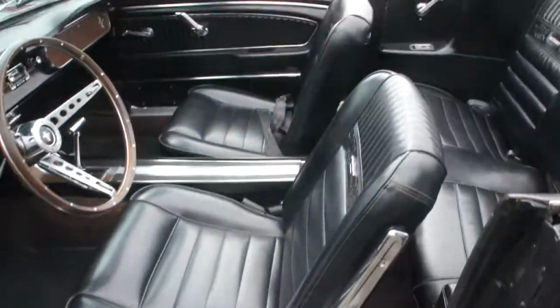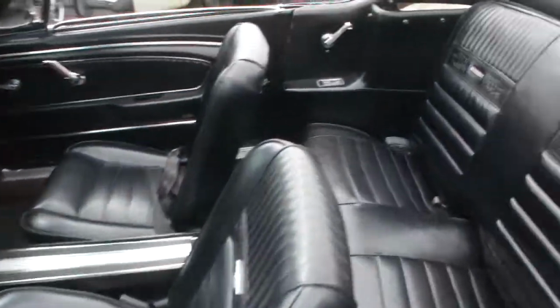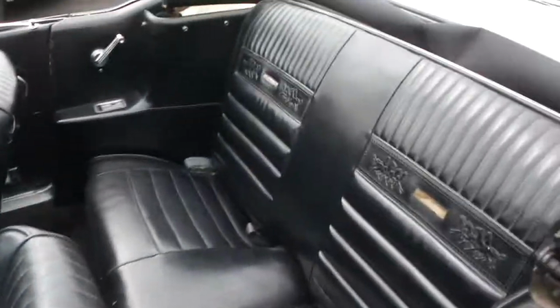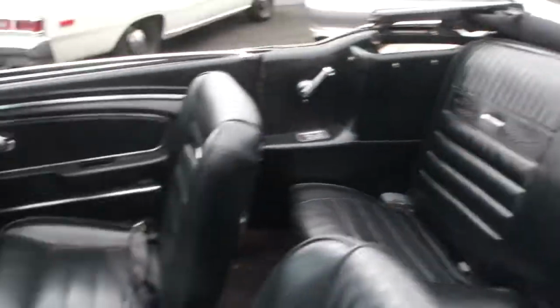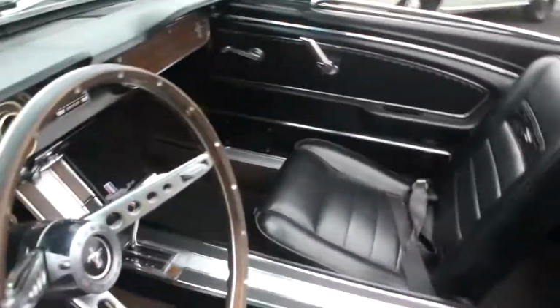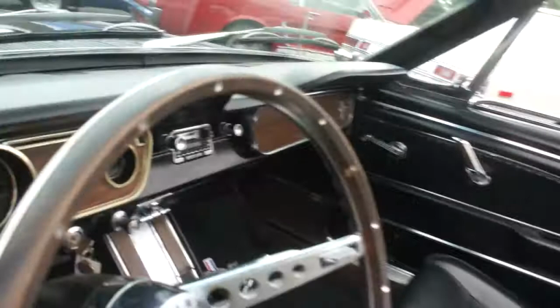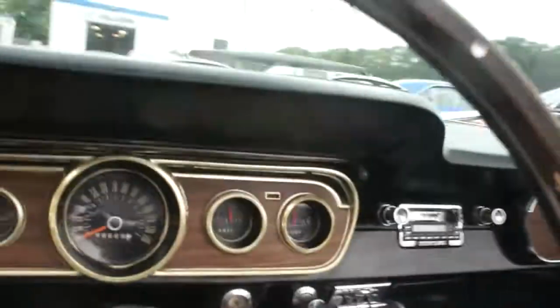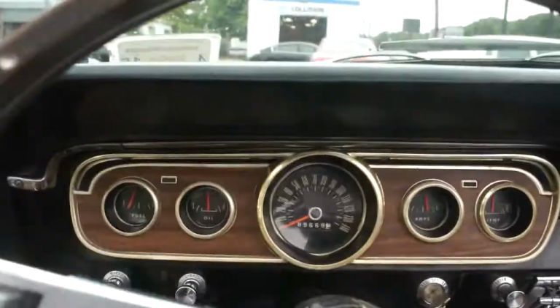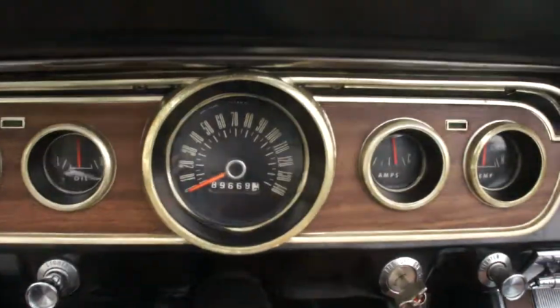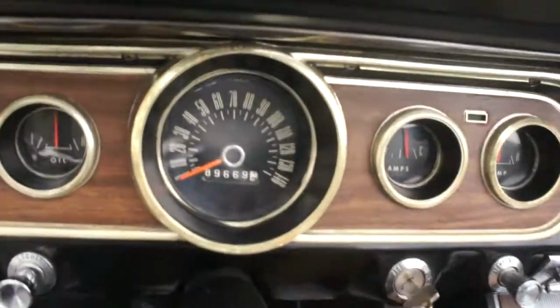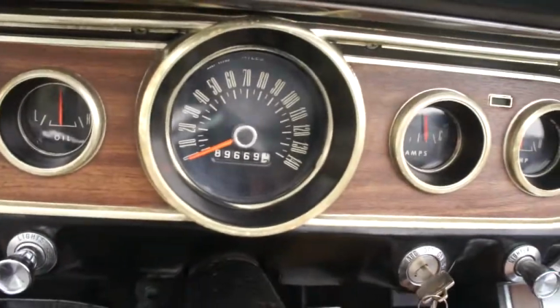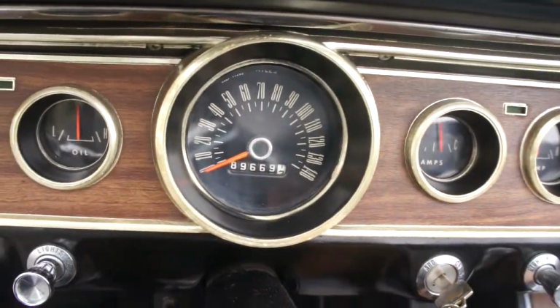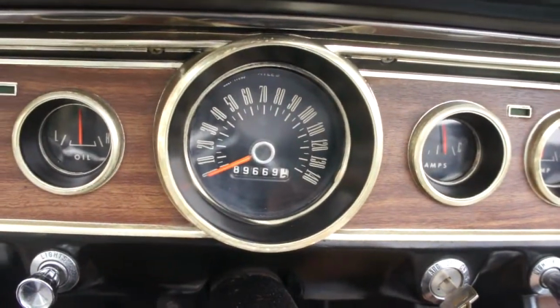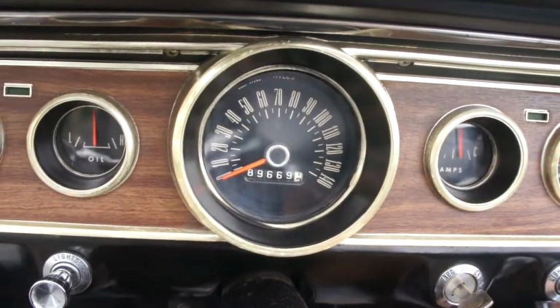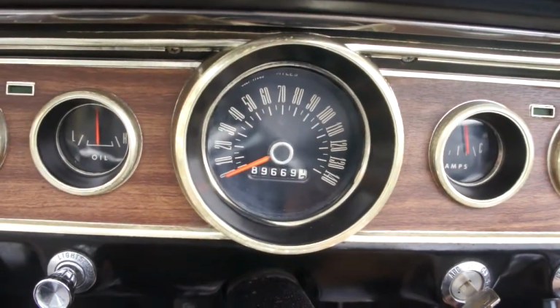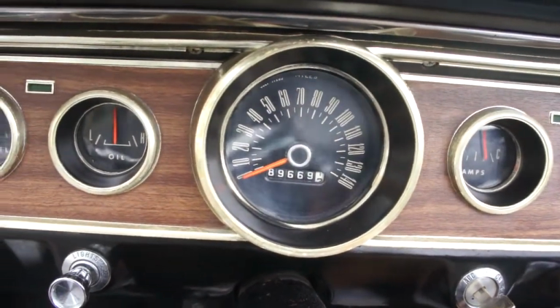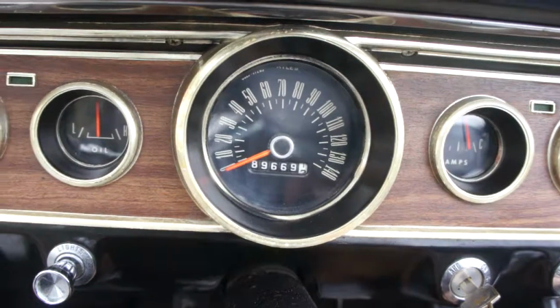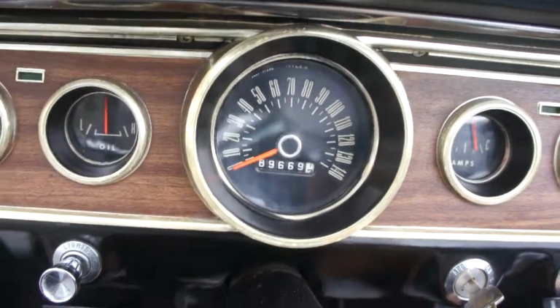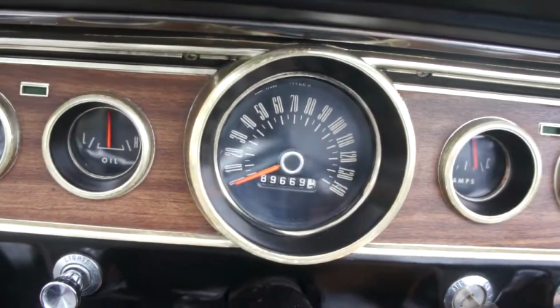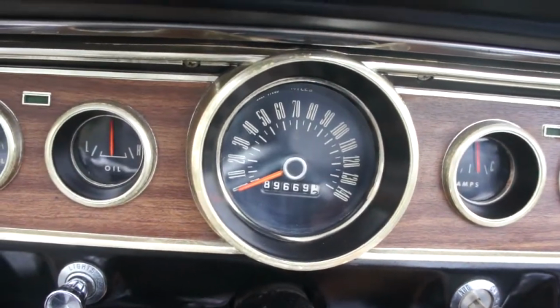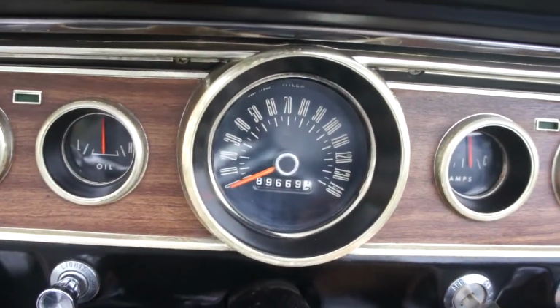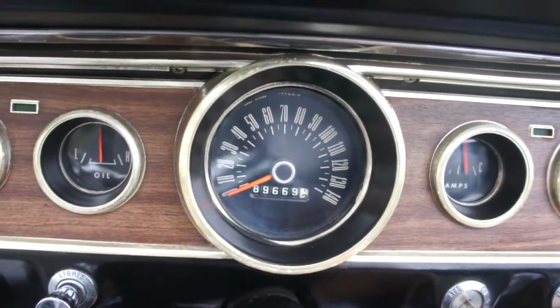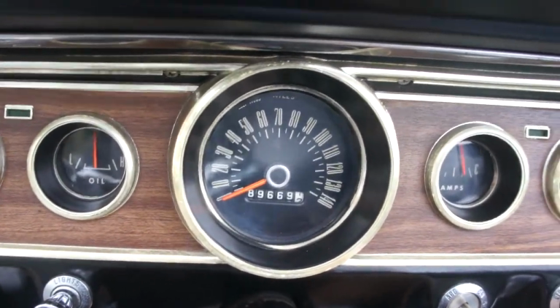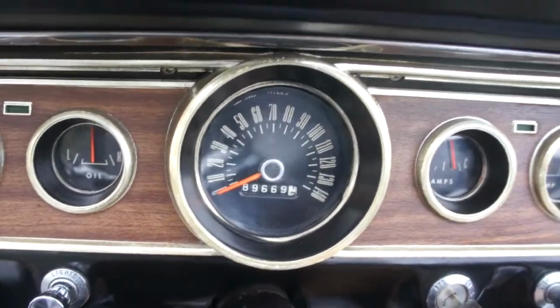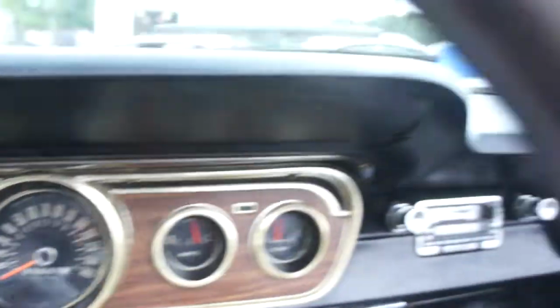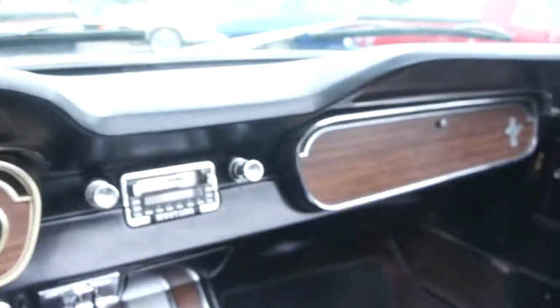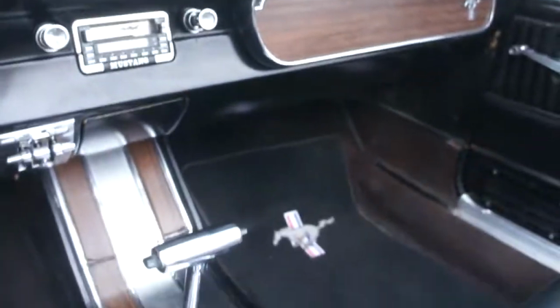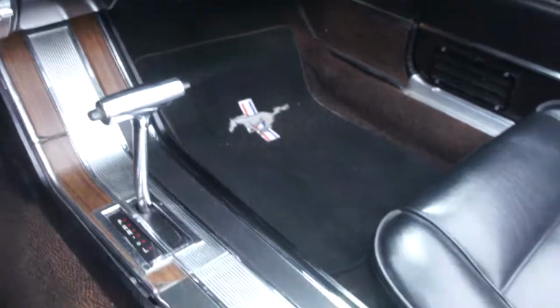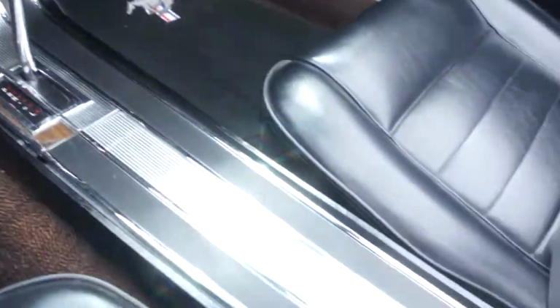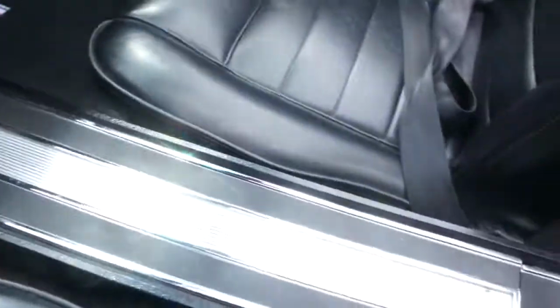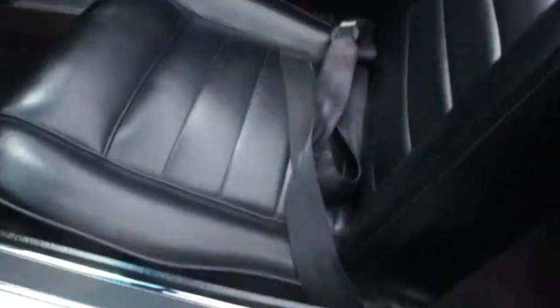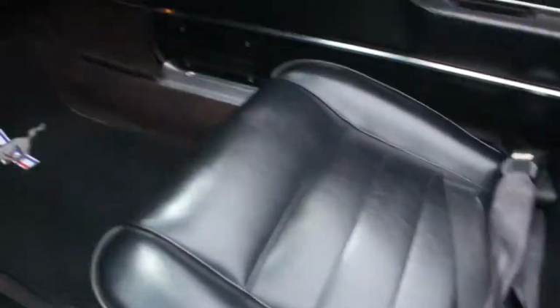Got seatbelts all around, which is nice. Showing 89,669 miles. Runs real nice, real healthy motor. Center console in nice shape as you can see.